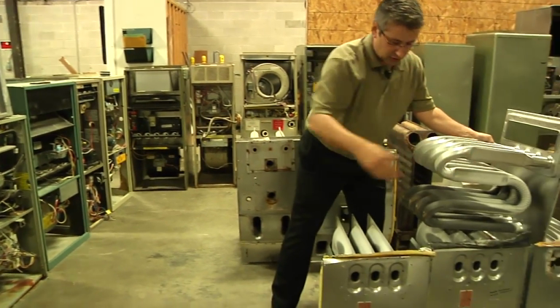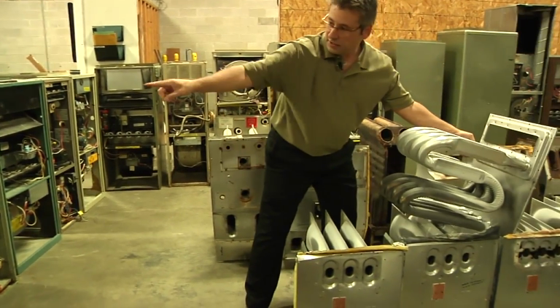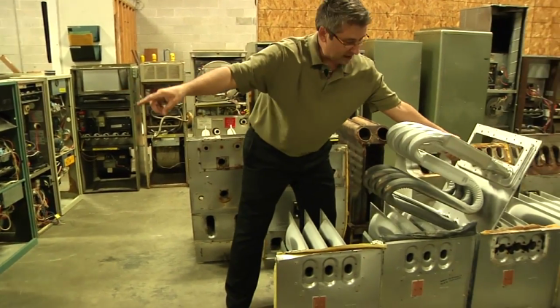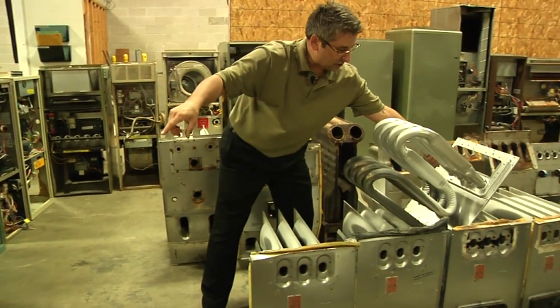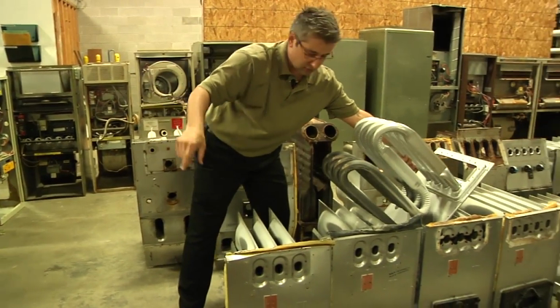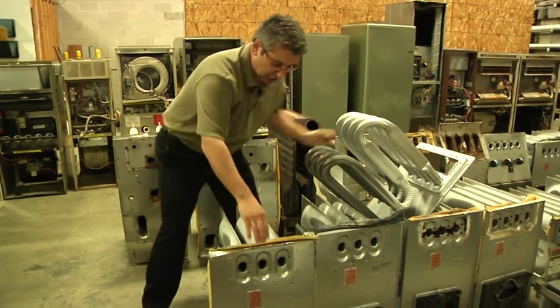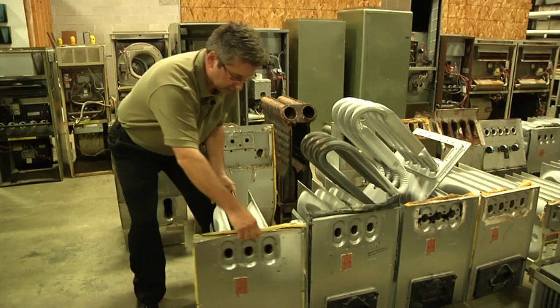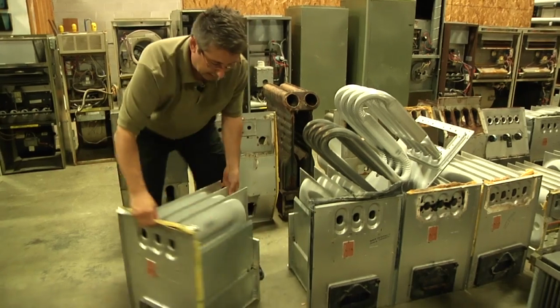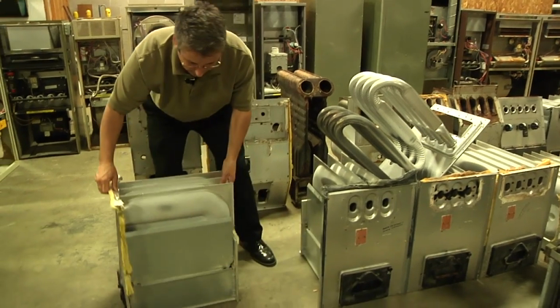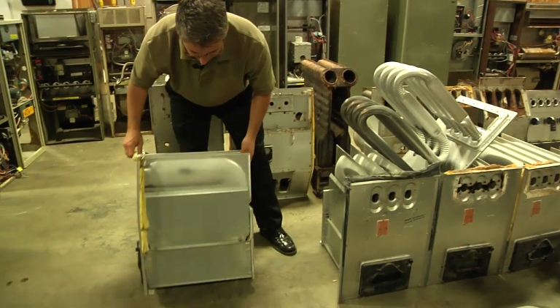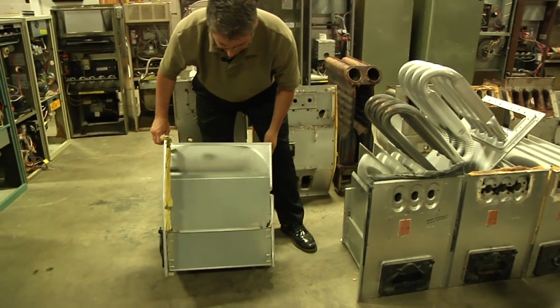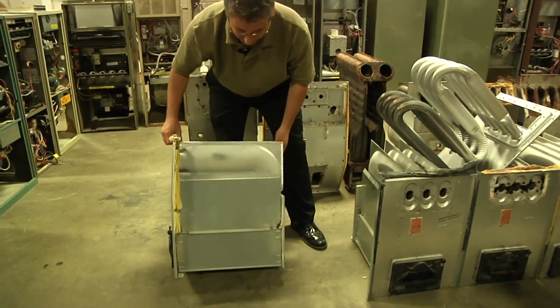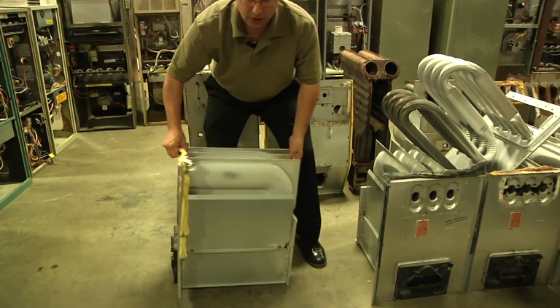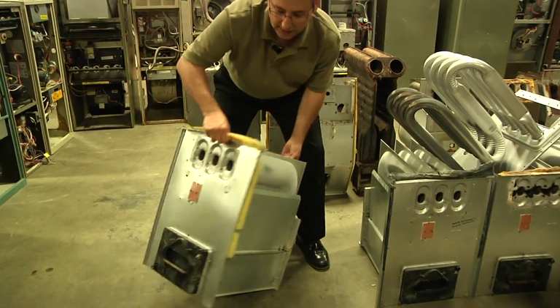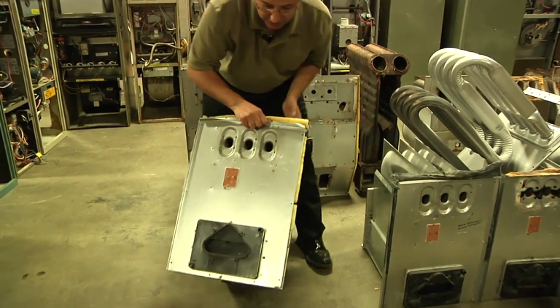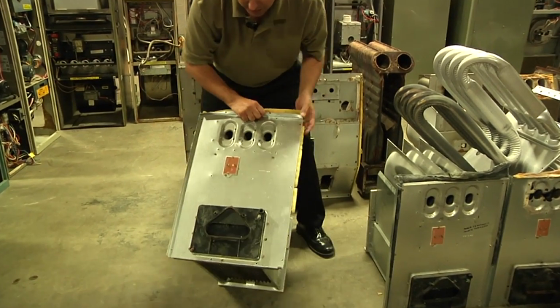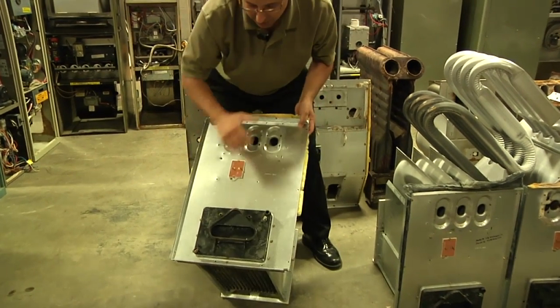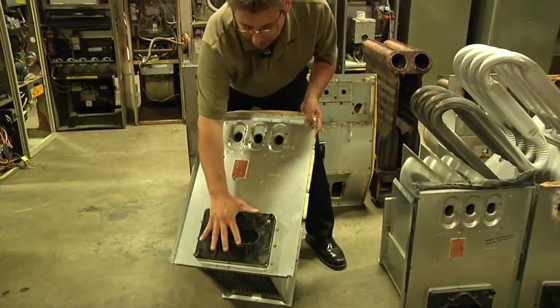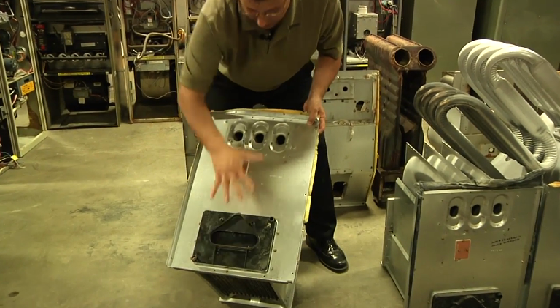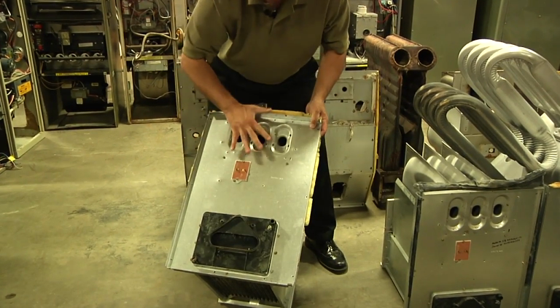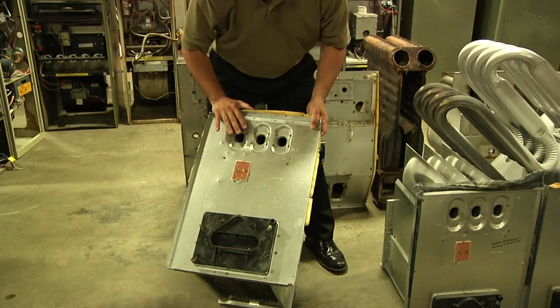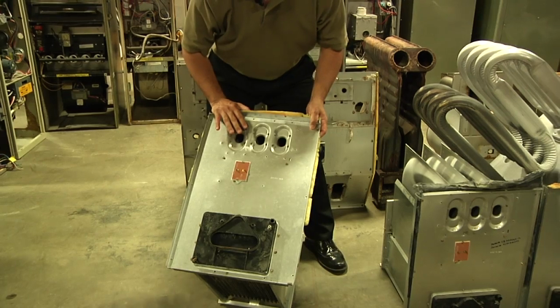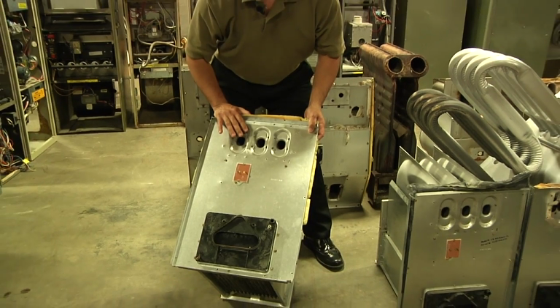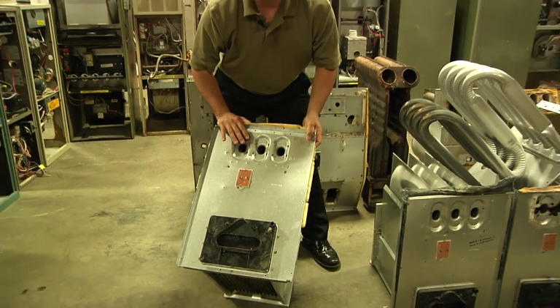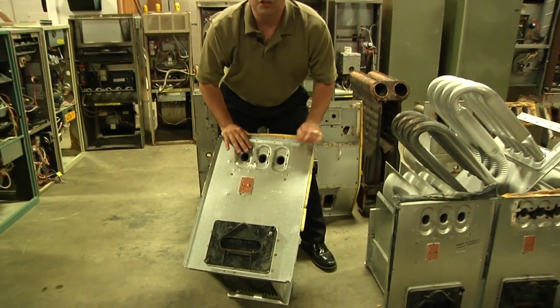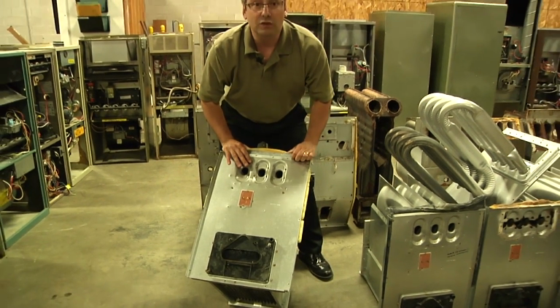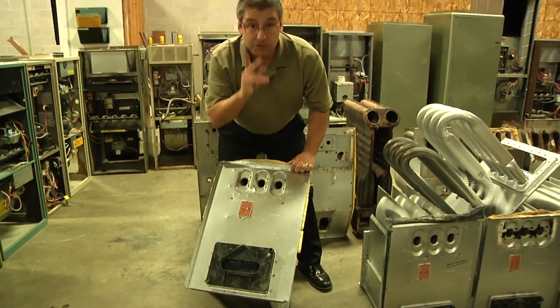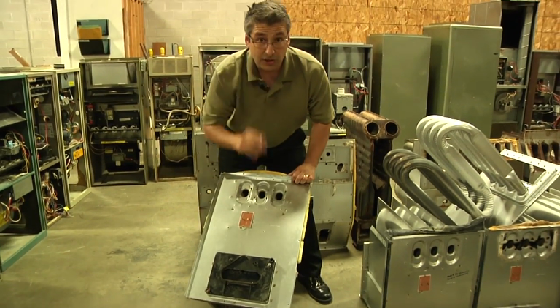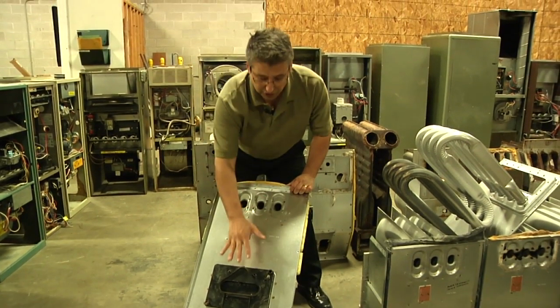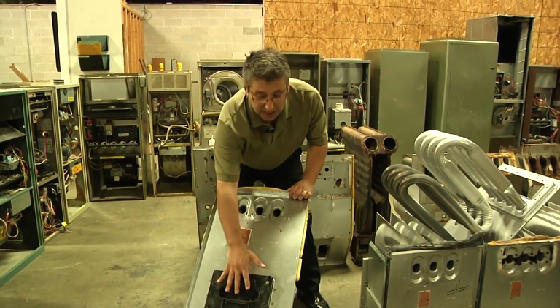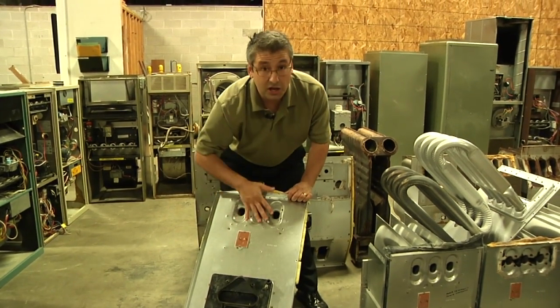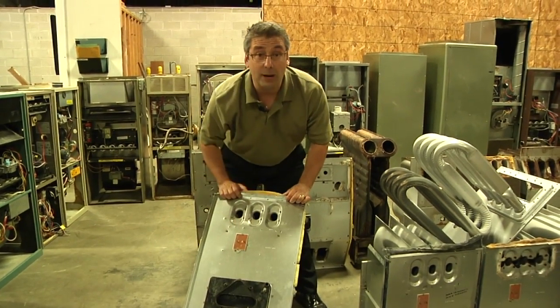The one inside that furnace actually looks a lot like this one right here. And this one actually has two heat exchangers — it has a secondary and a primary. Many furnaces built today have two heat exchangers: a secondary and a primary.